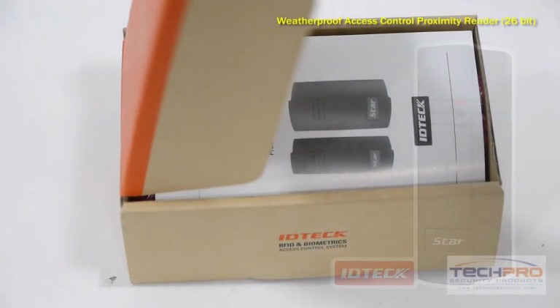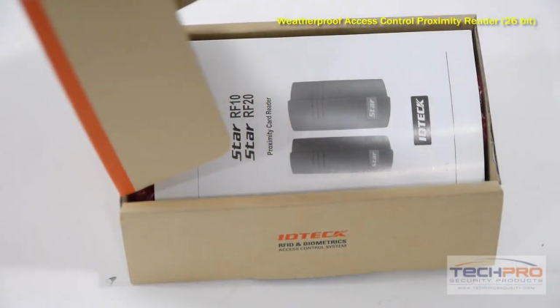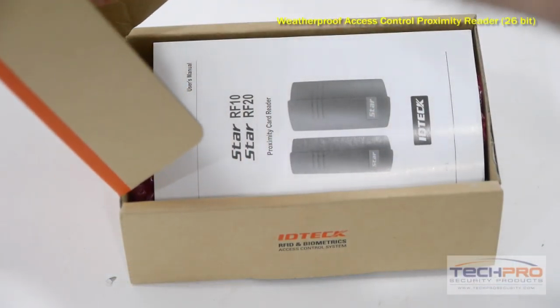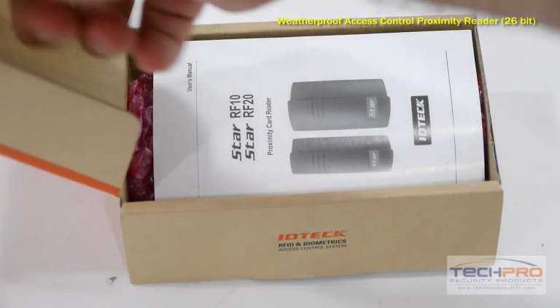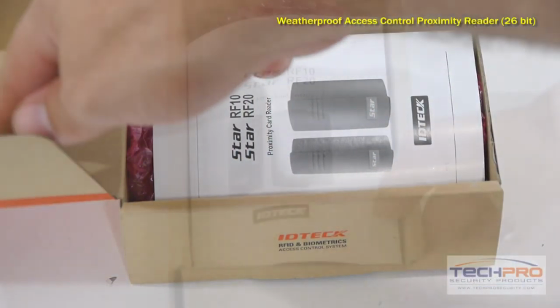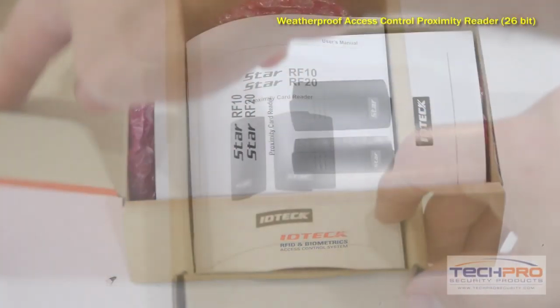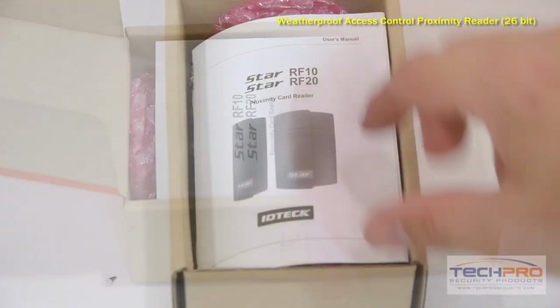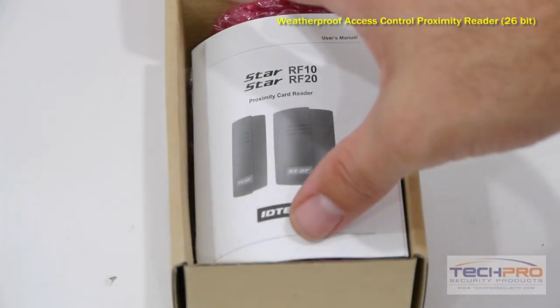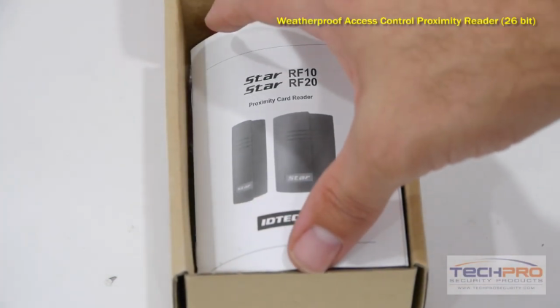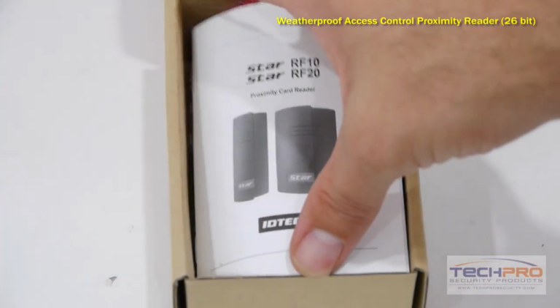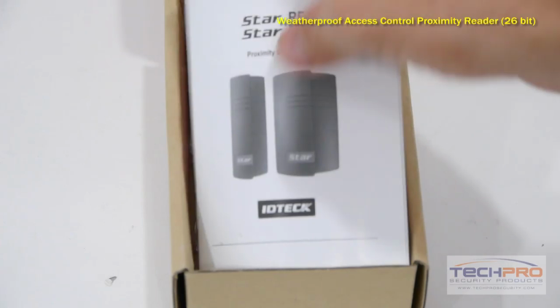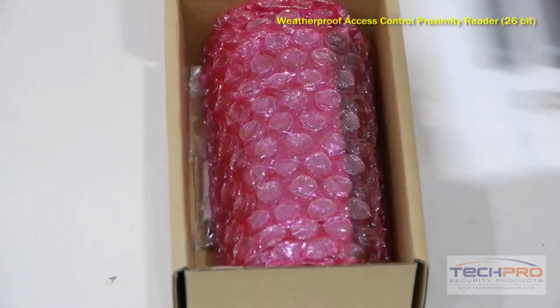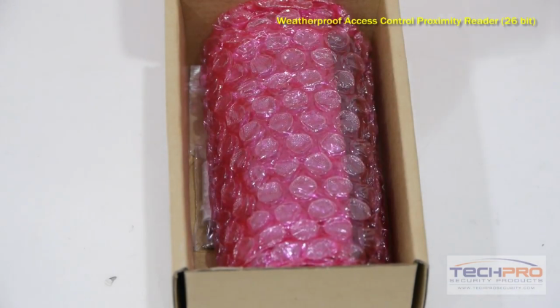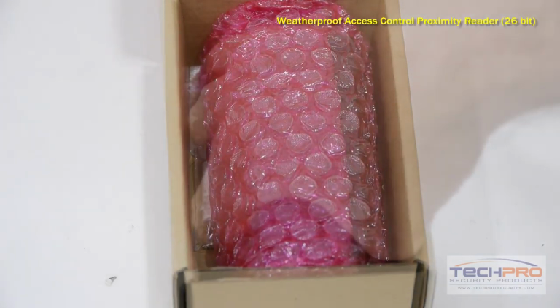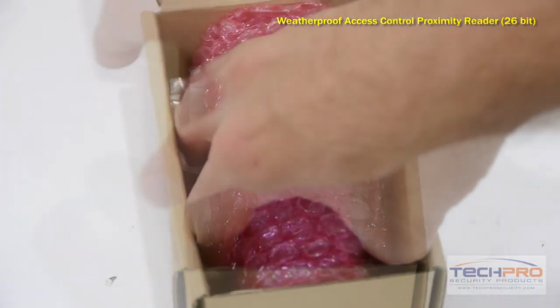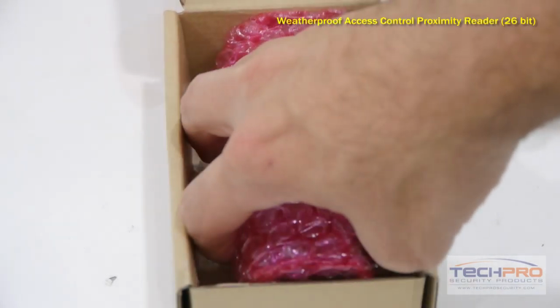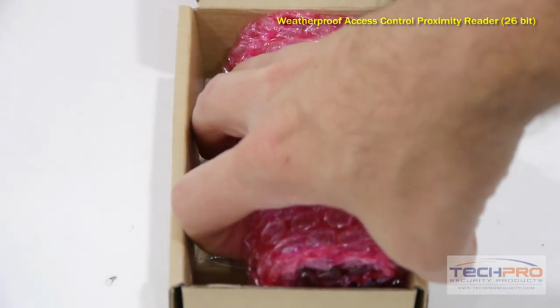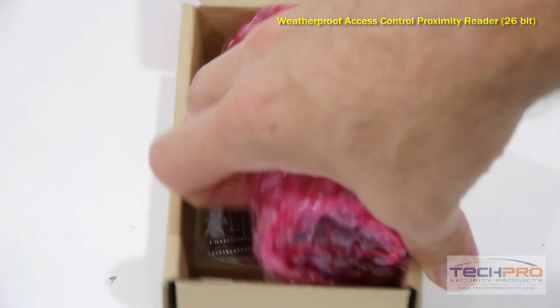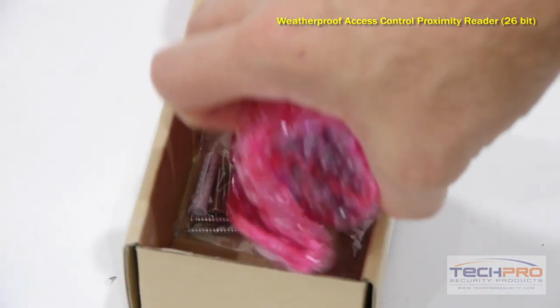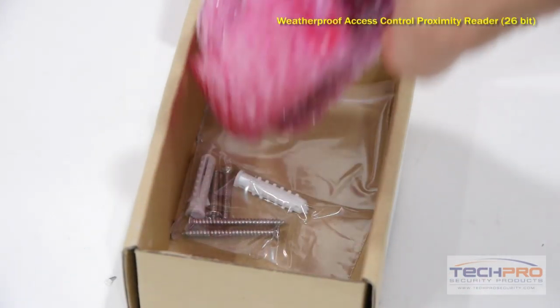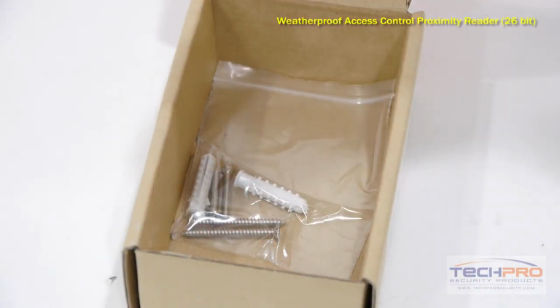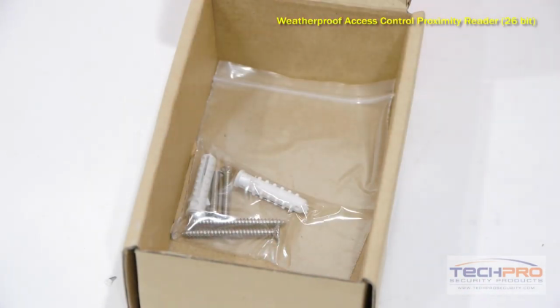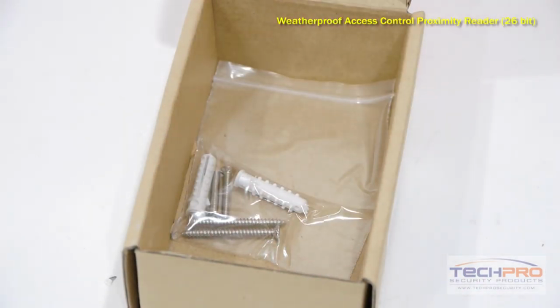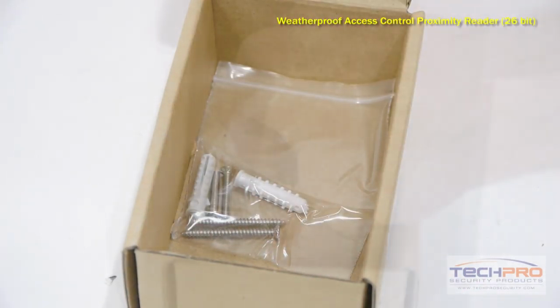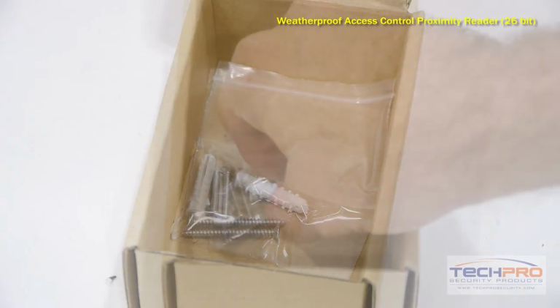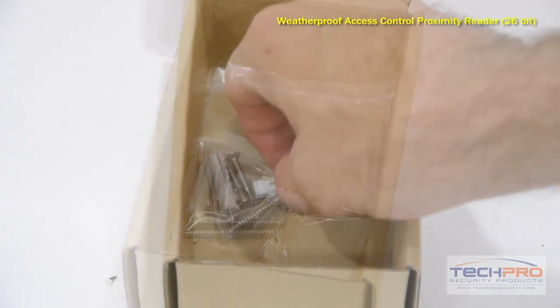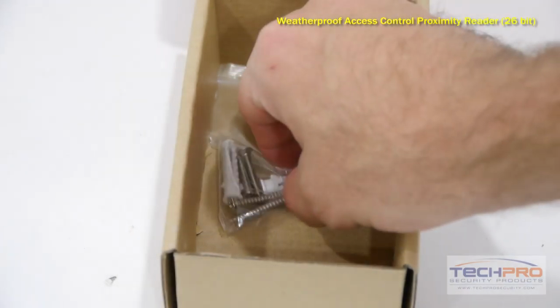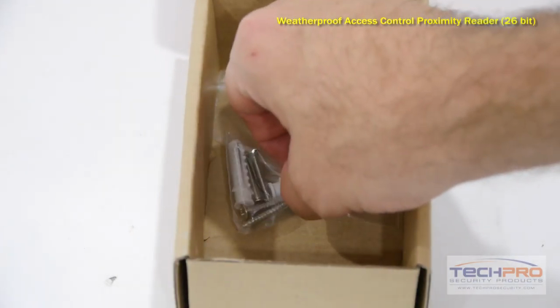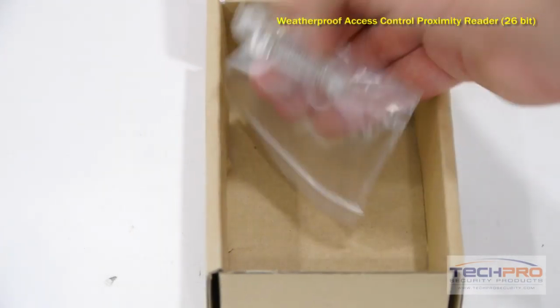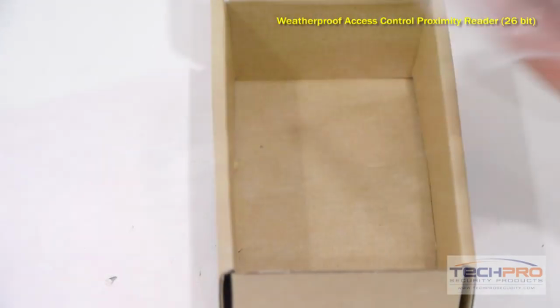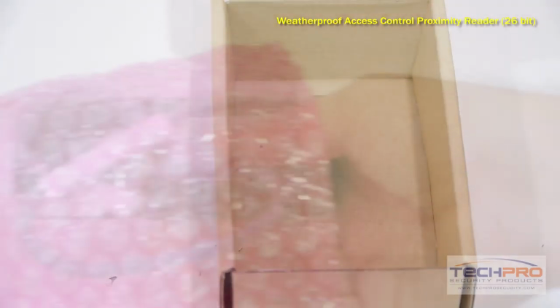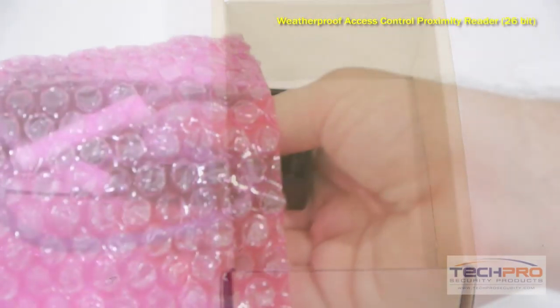The ACR-RF10 is an indoor-outdoor access control proximity reader. It utilizes a 26-bit Wiegand communication protocol, and is manufactured to fit on a doorframe, but can also be wall-mounted.